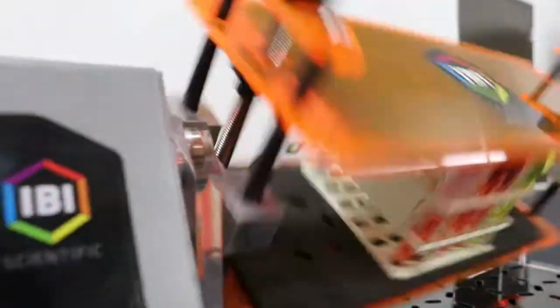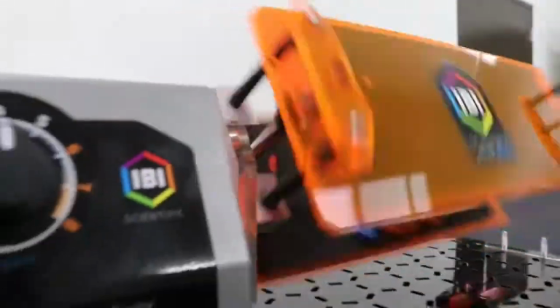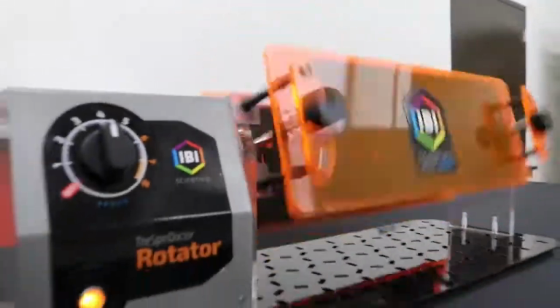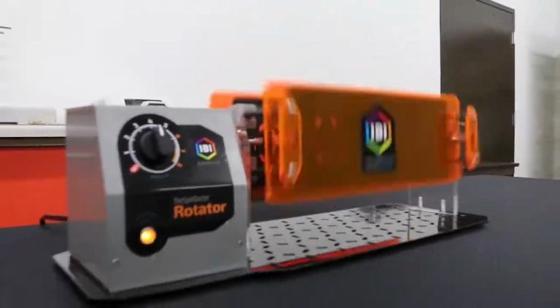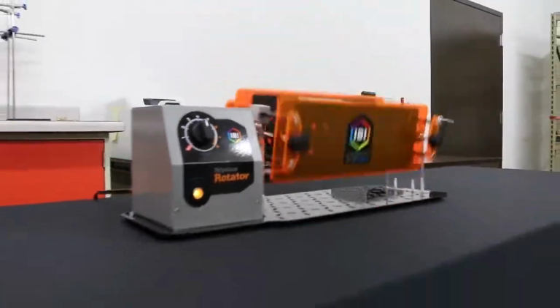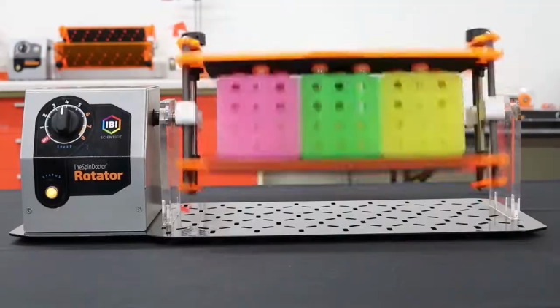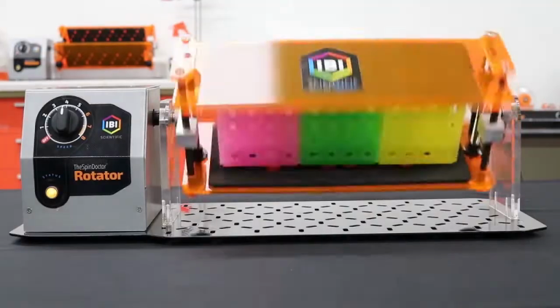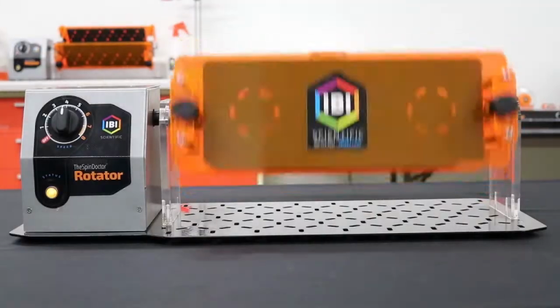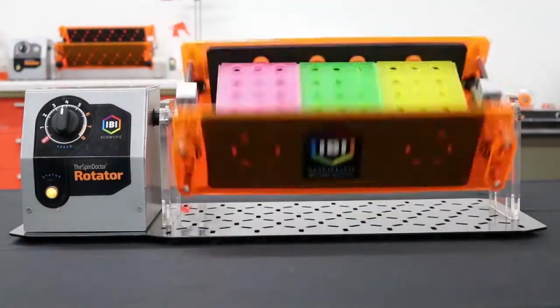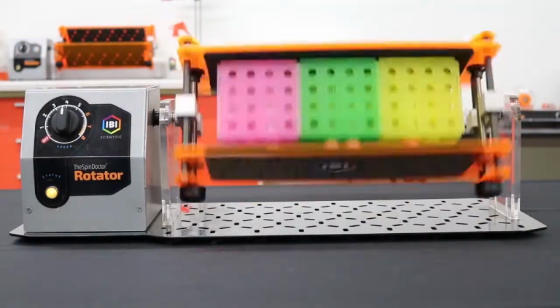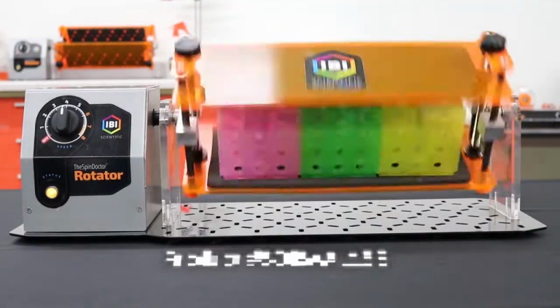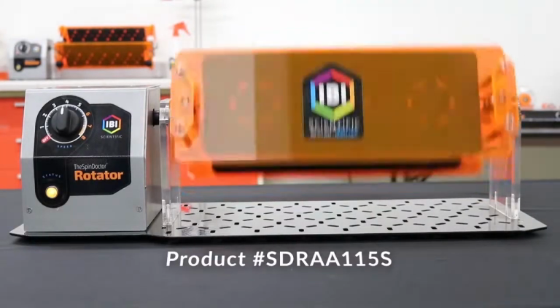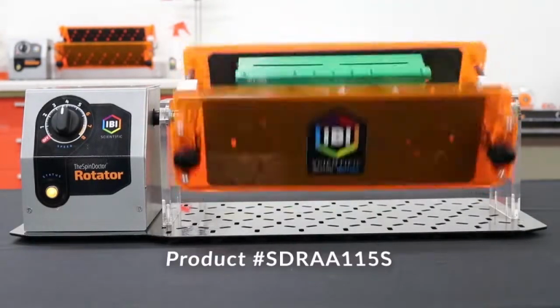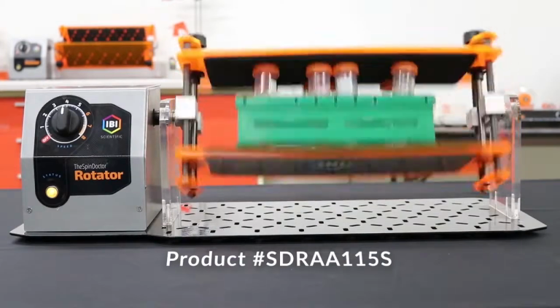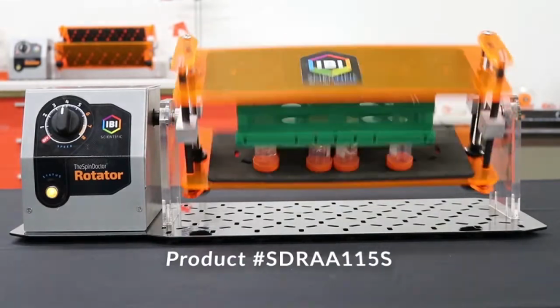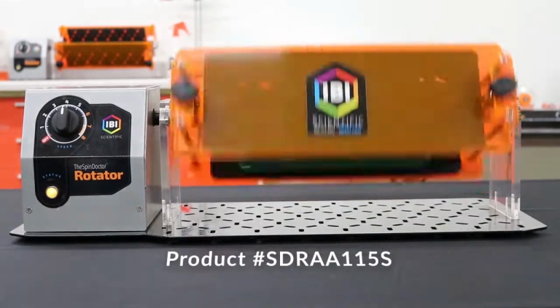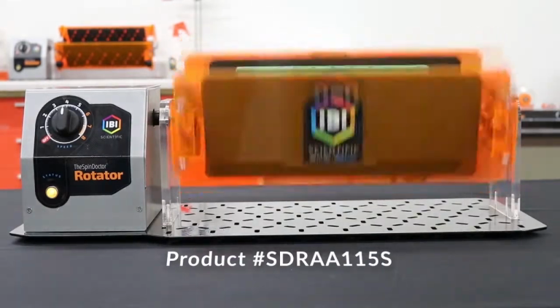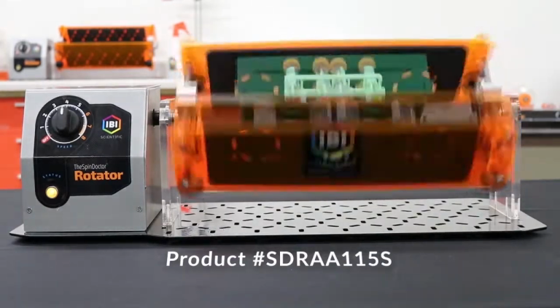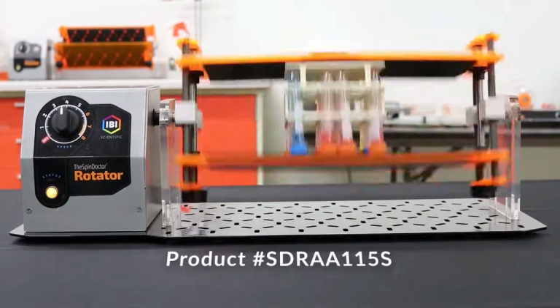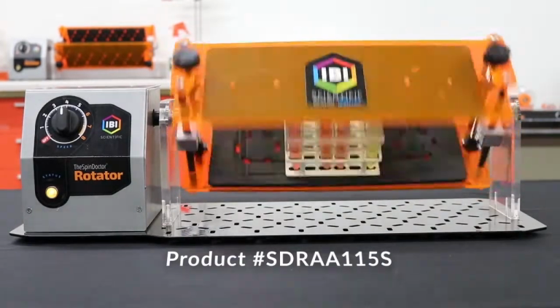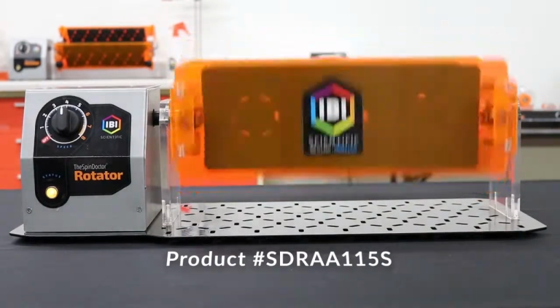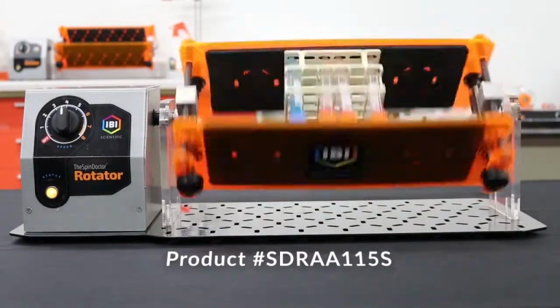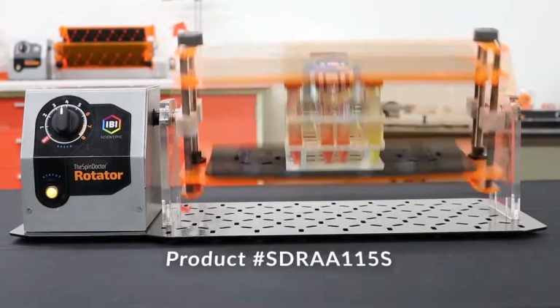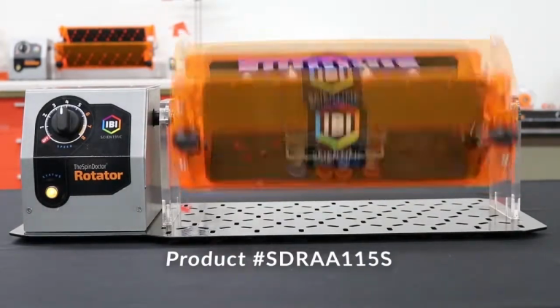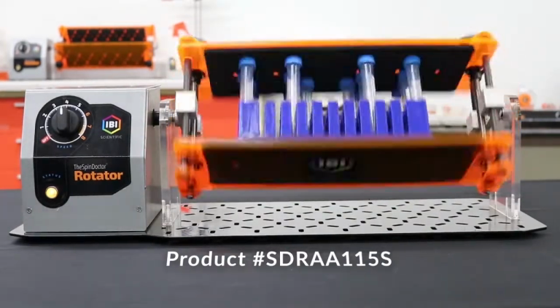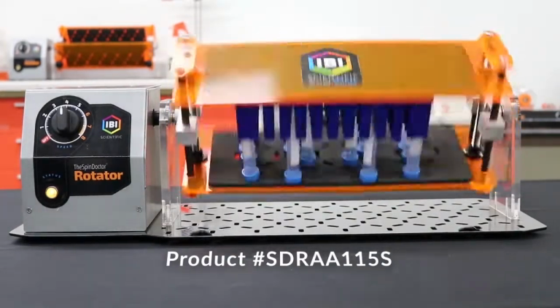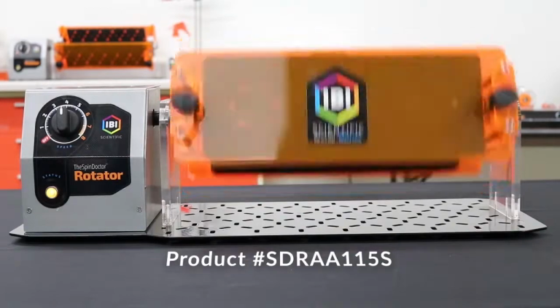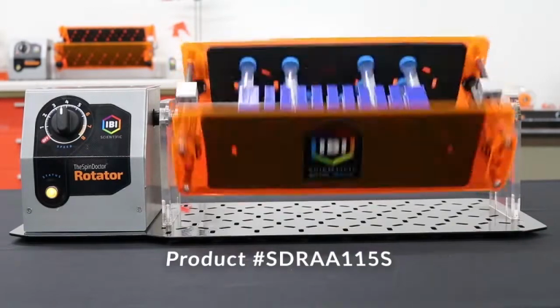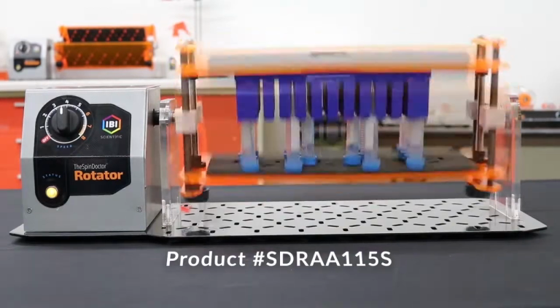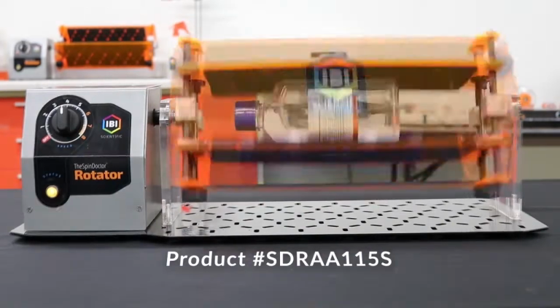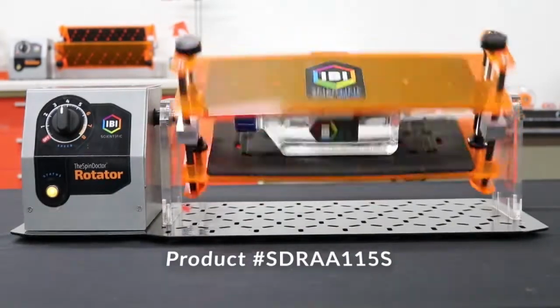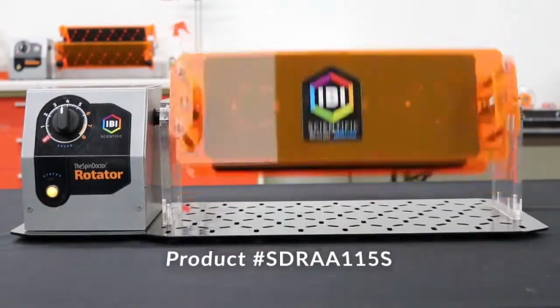The IBI Scientific Spin Doctor is a rotisserie style tube rotator that will accommodate nearly any type of tube rack. Now you can save time by leaving your sample tubes in your favorite tube rack.